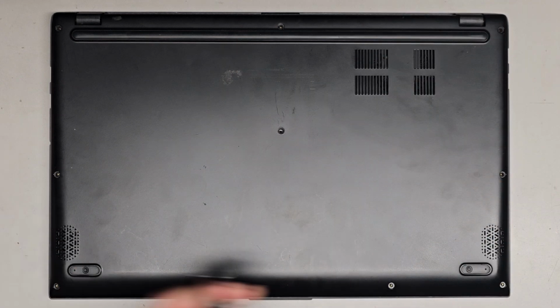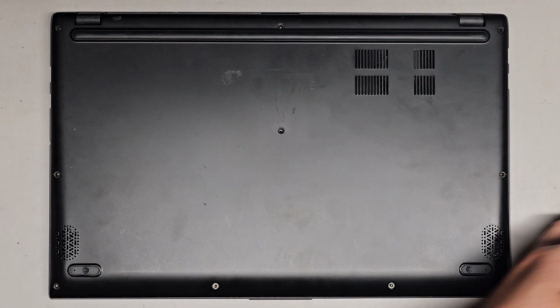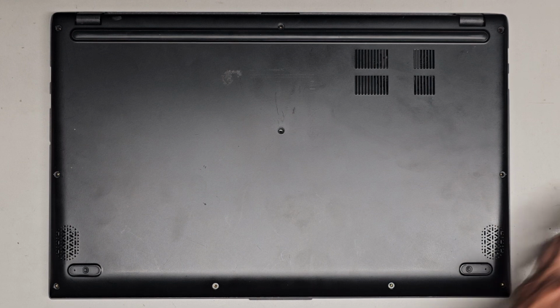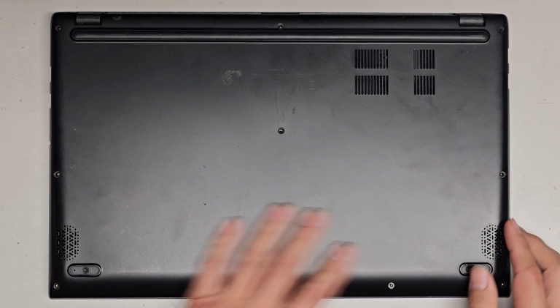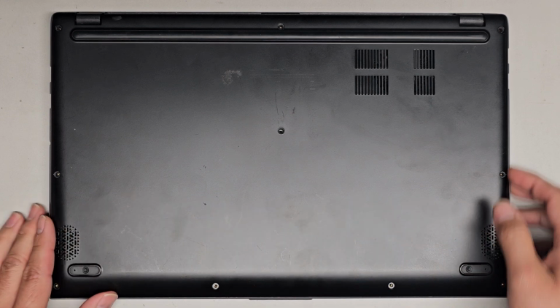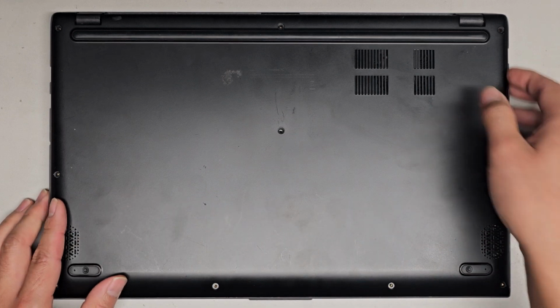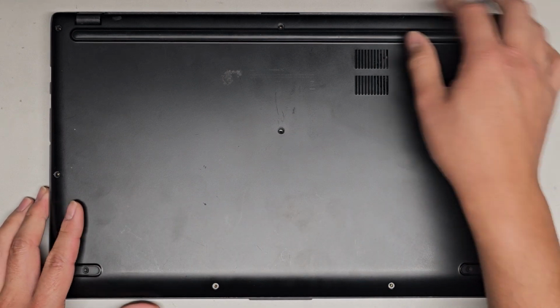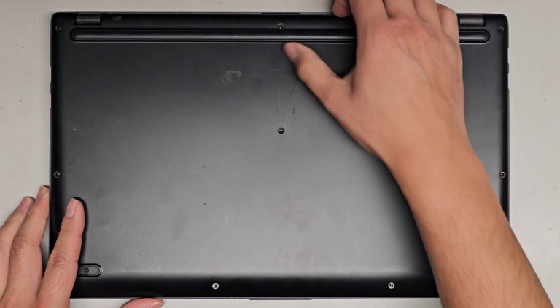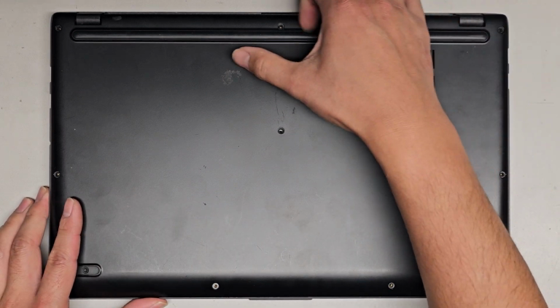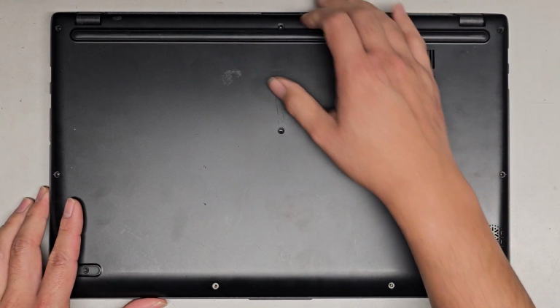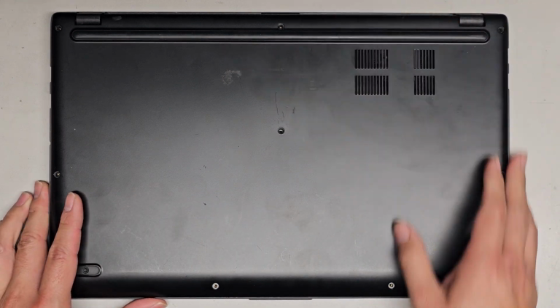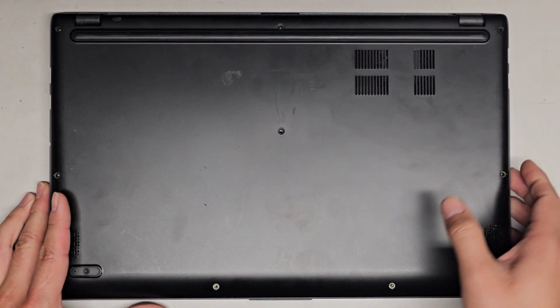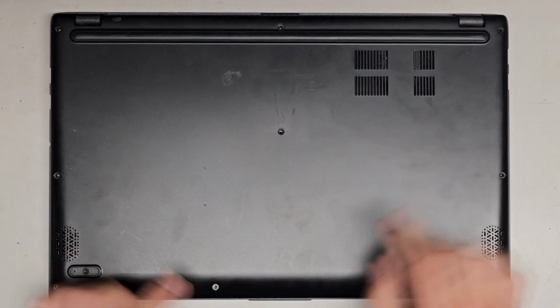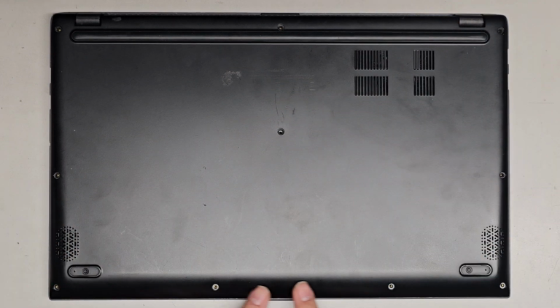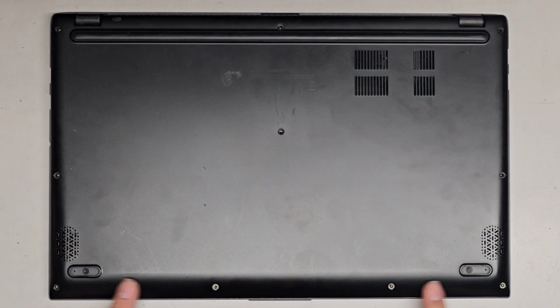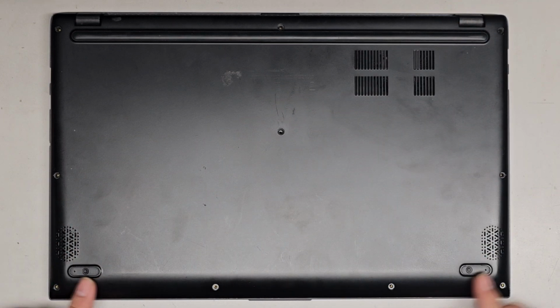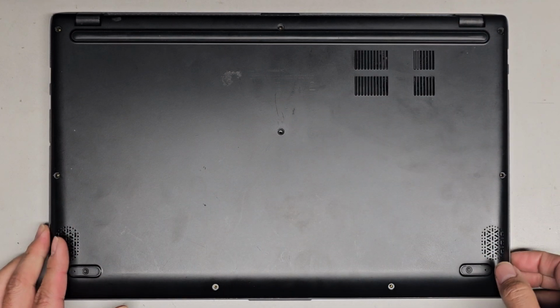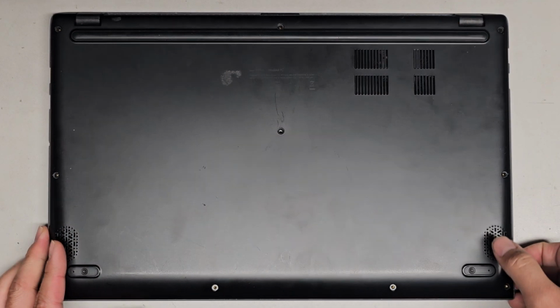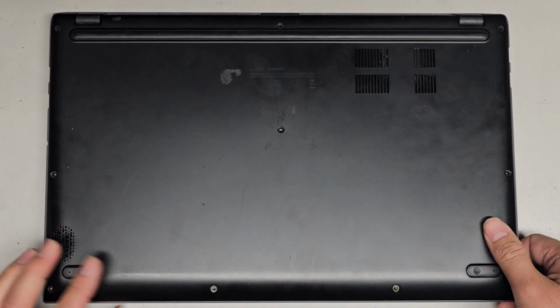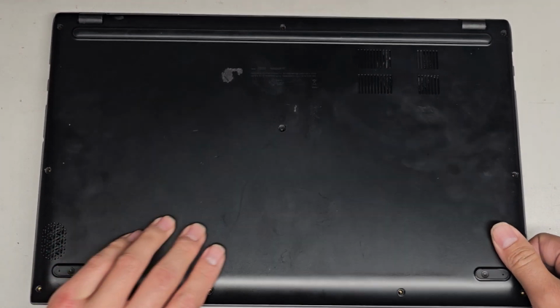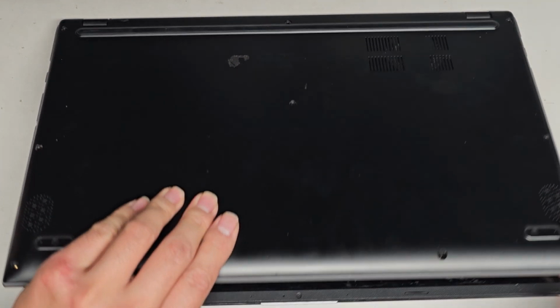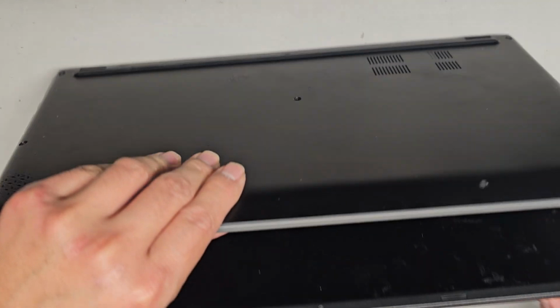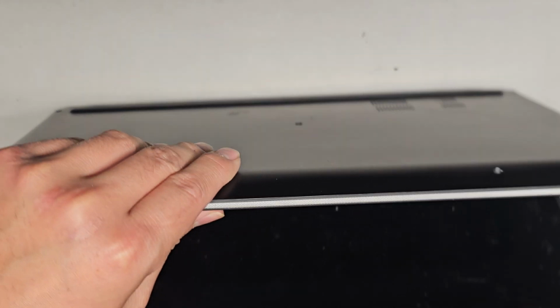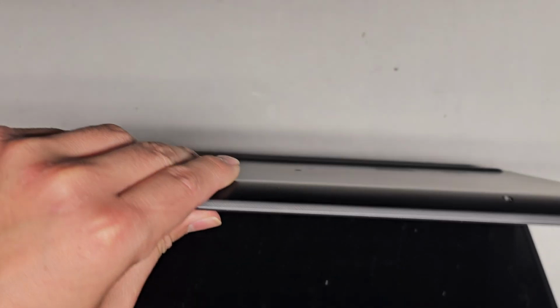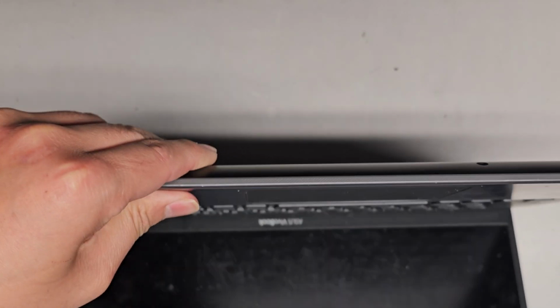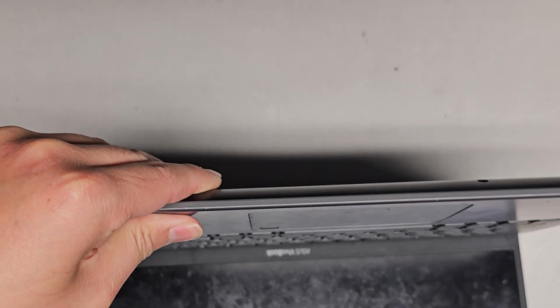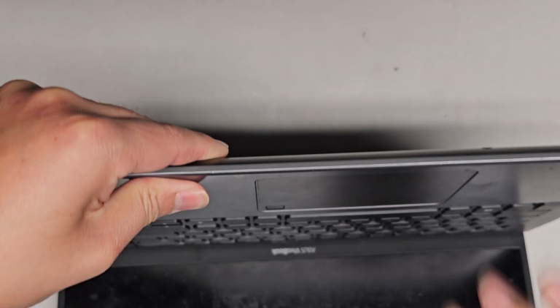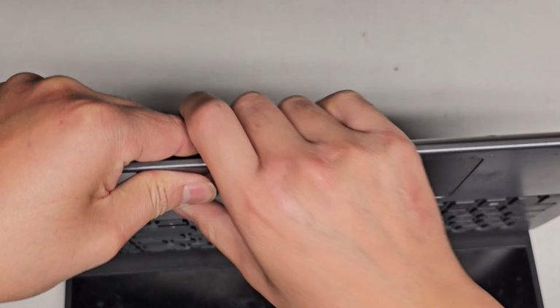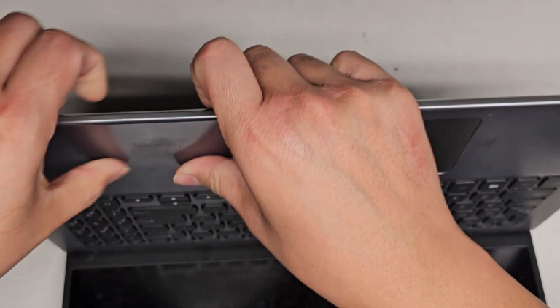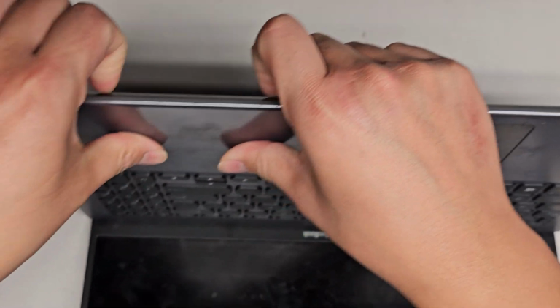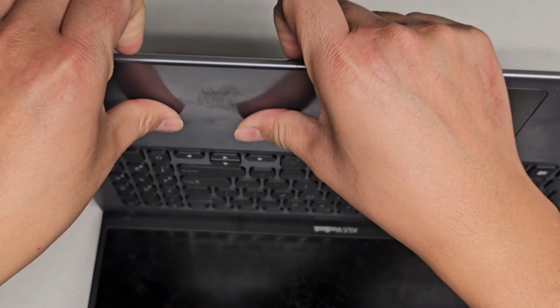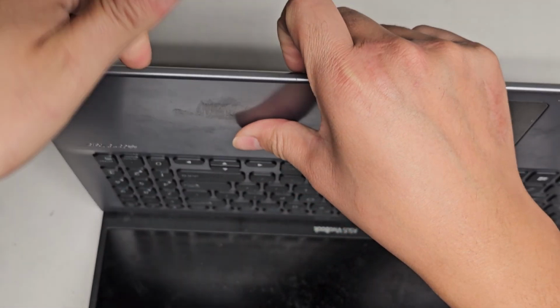Now that we've got all the screws out, let's go ahead and pop the bottom cover off. These screws are also shorter than the rest, so don't mix them up — you're gonna destroy your computer.